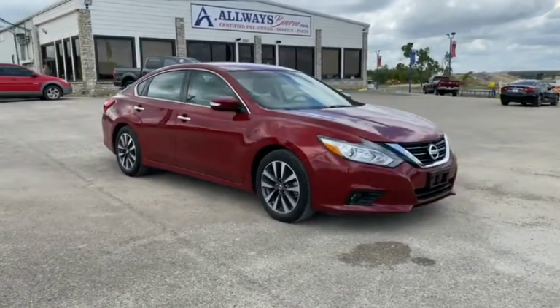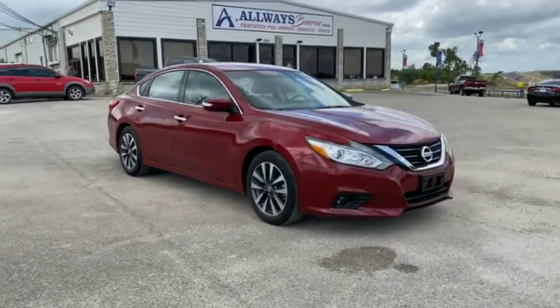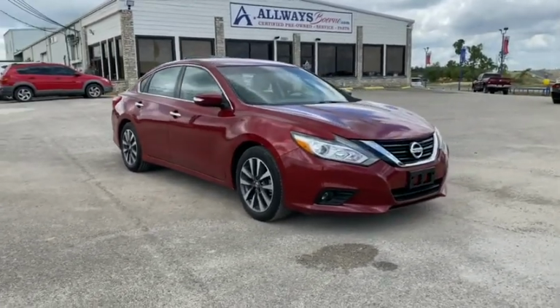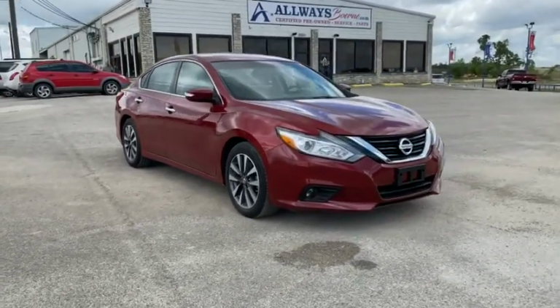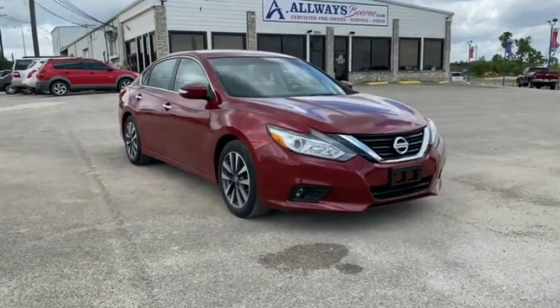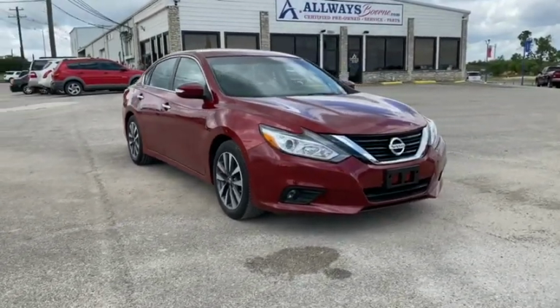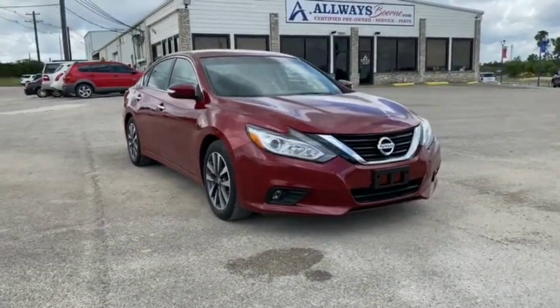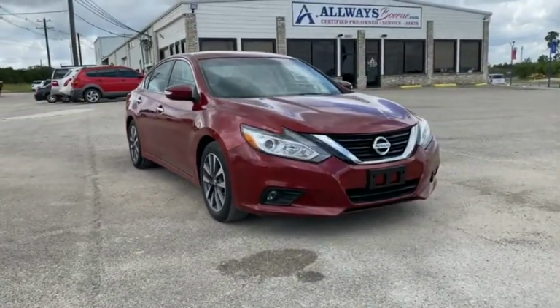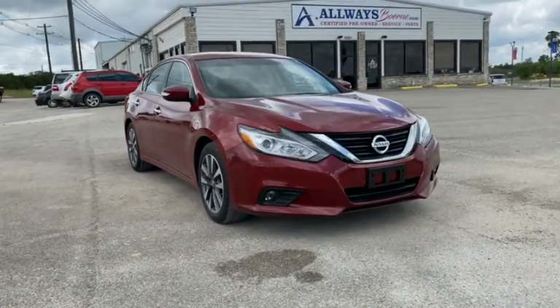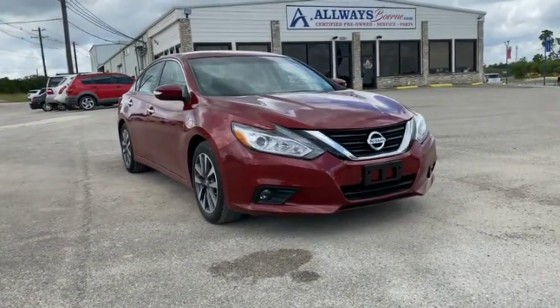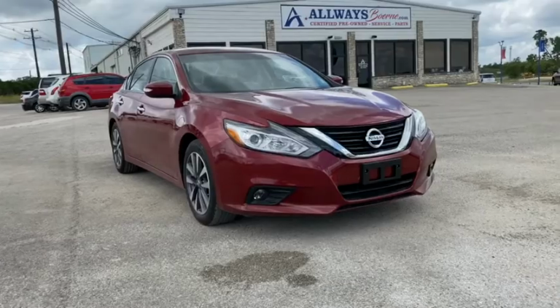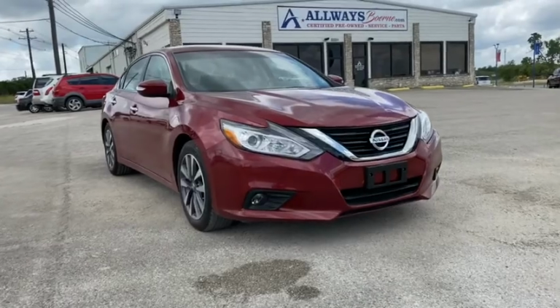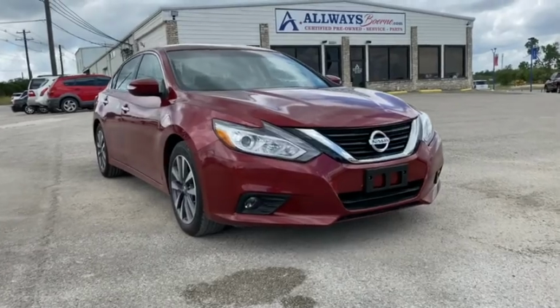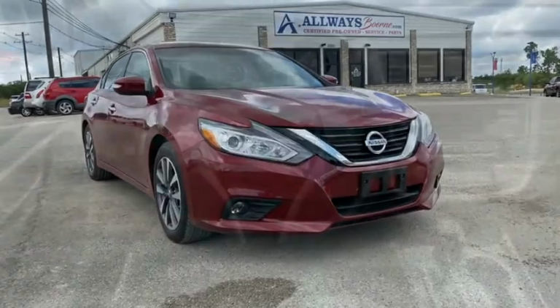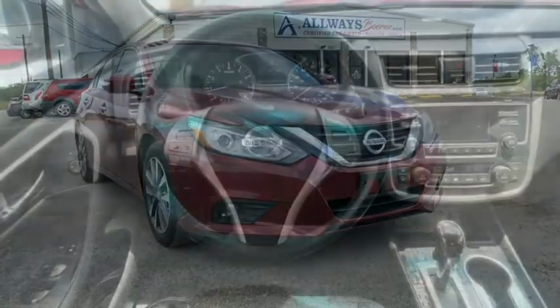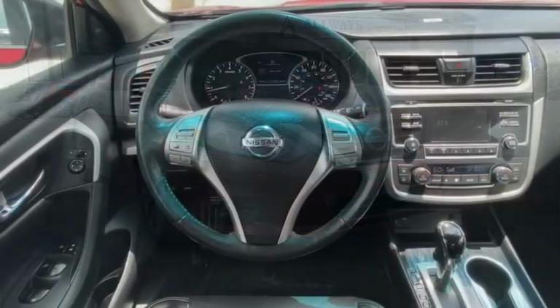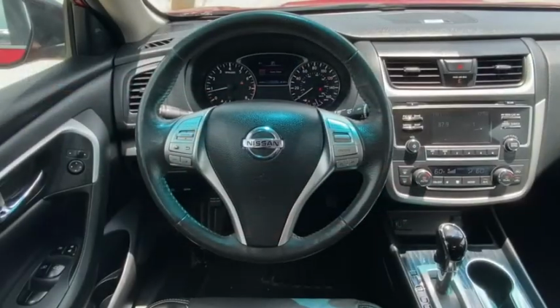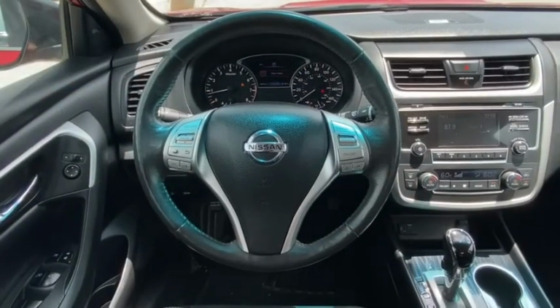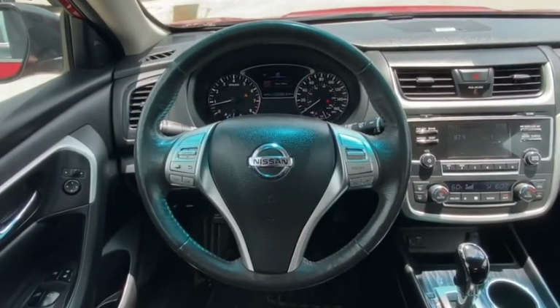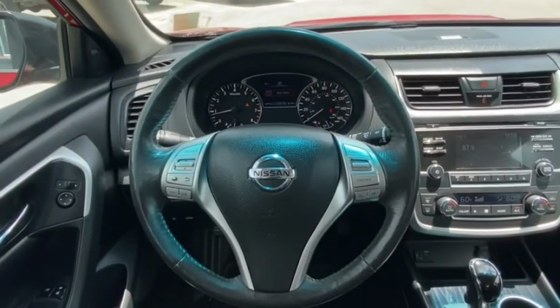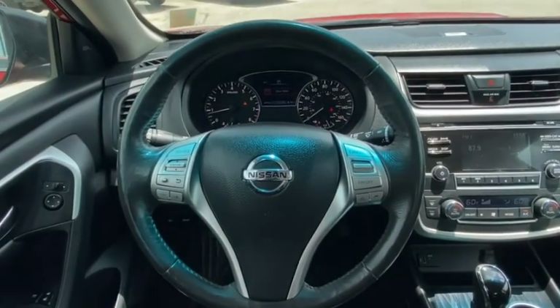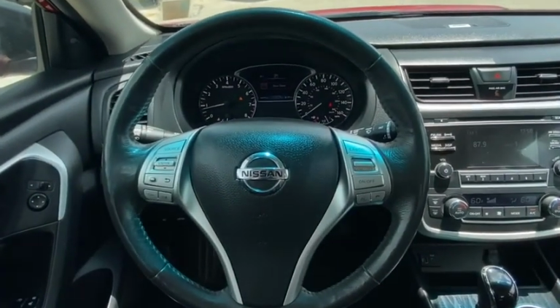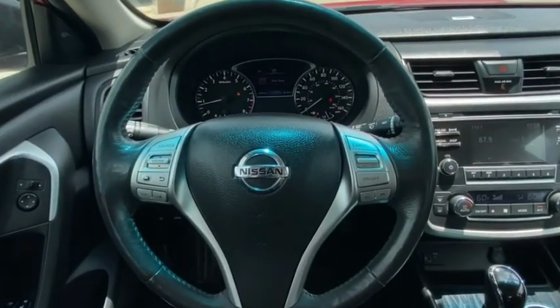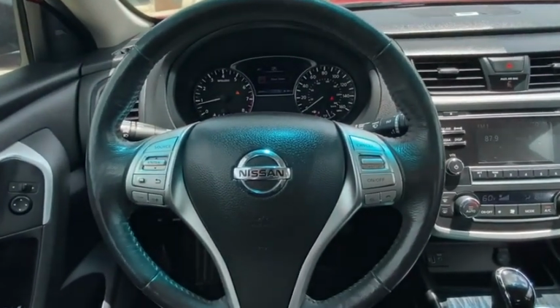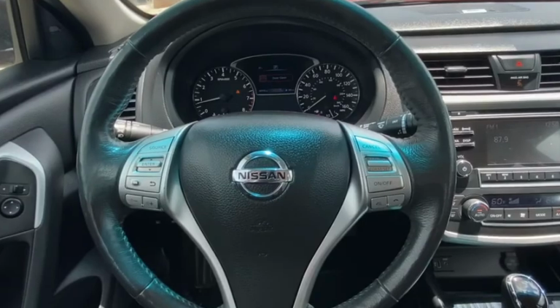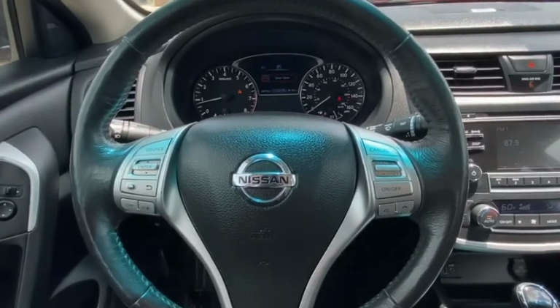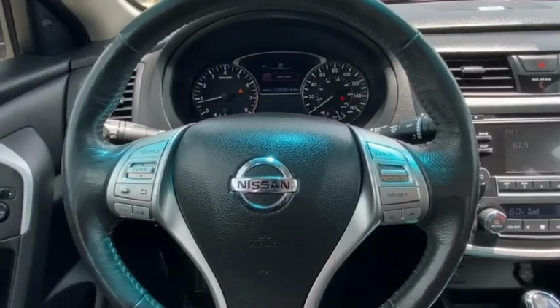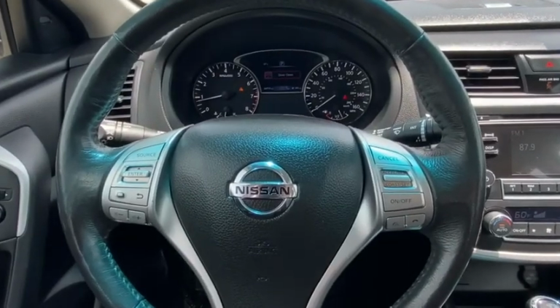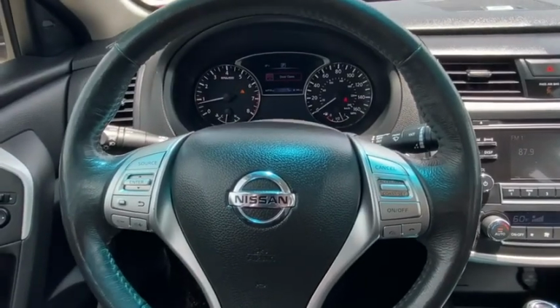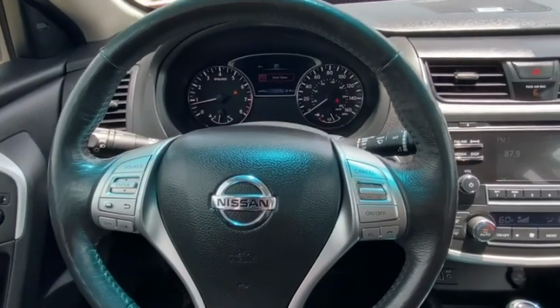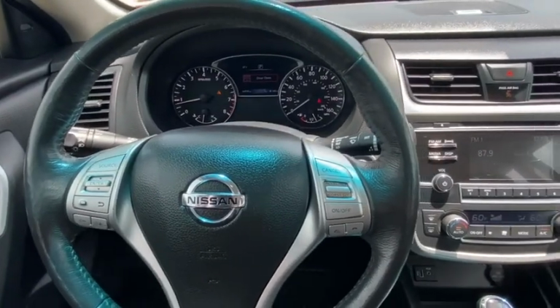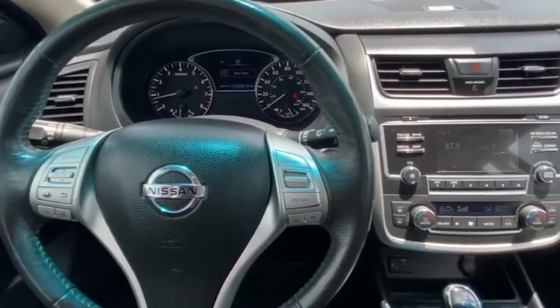Security system, compass, heated steering wheel, electronic stability control, power windows, rear window defroster, trip computer, heated front seats, fog lights, brake assist, remote keyless entry.